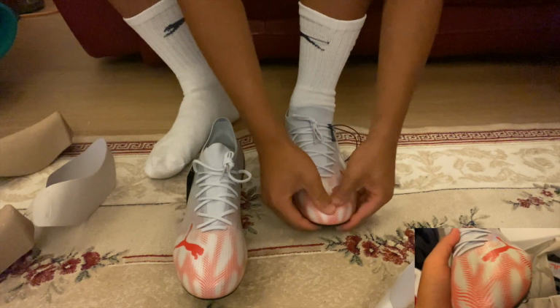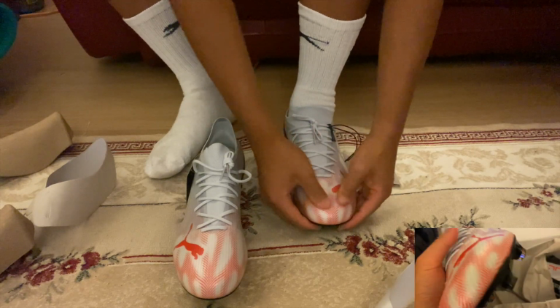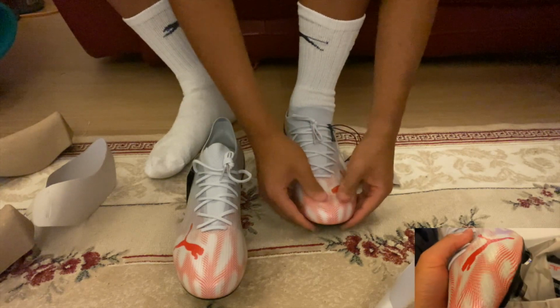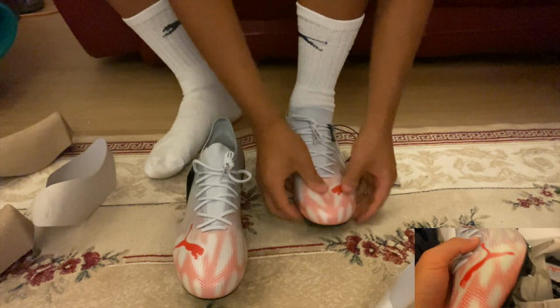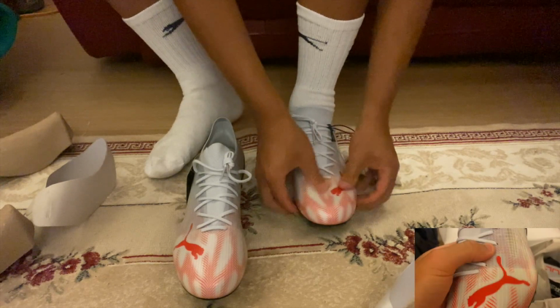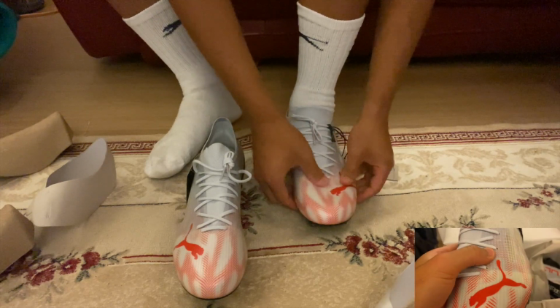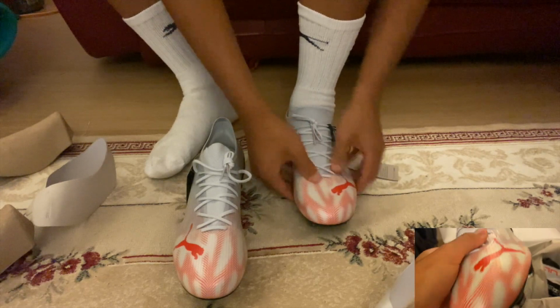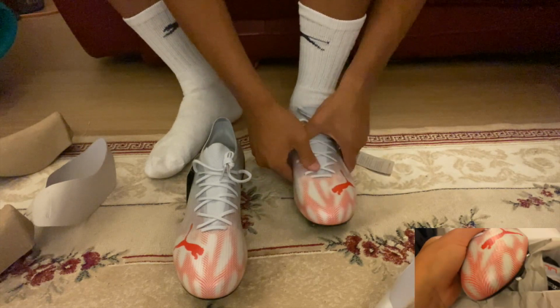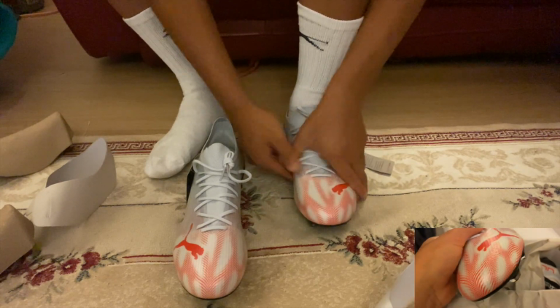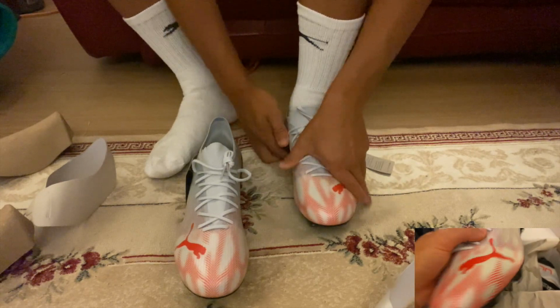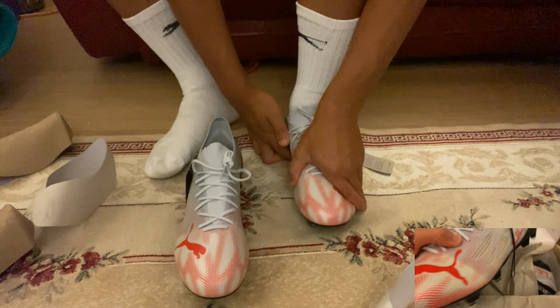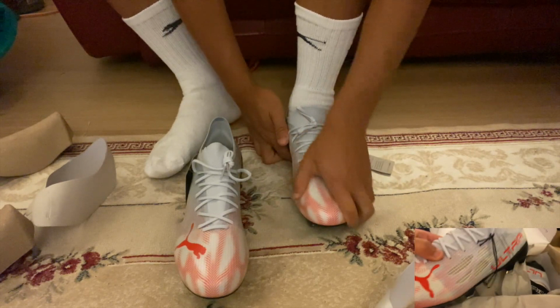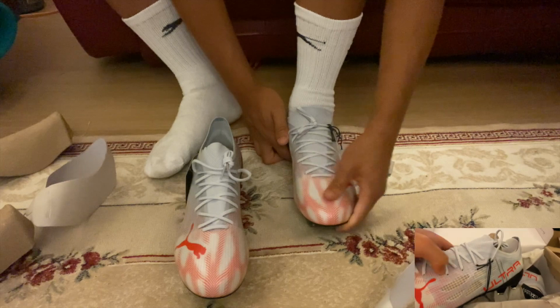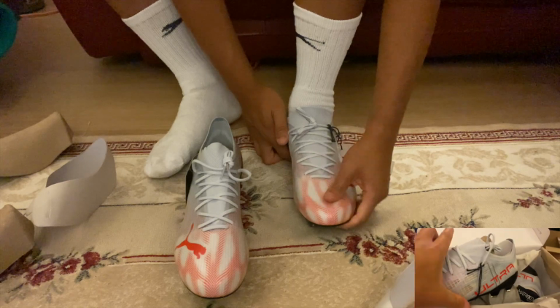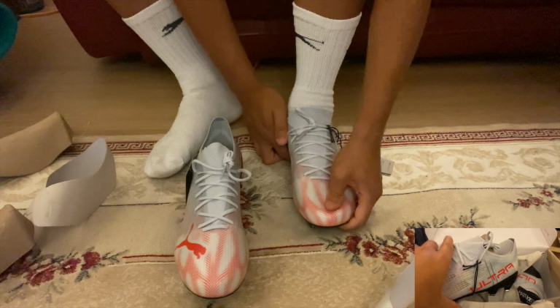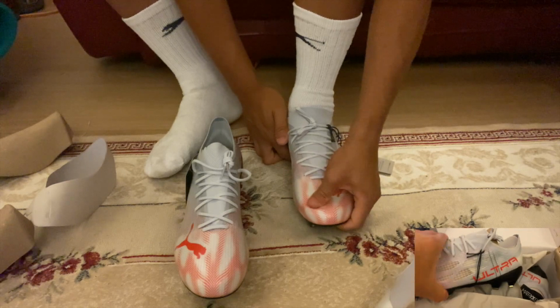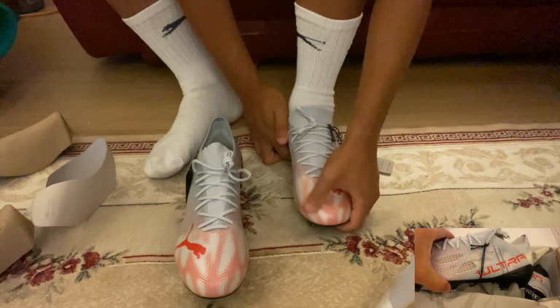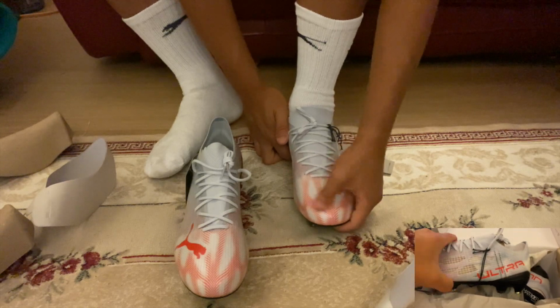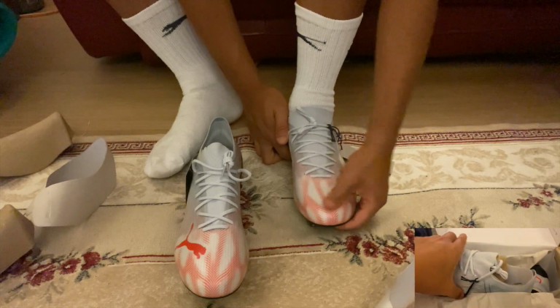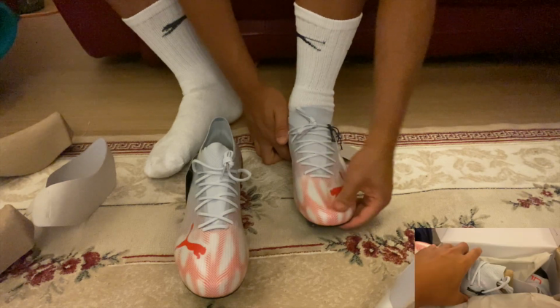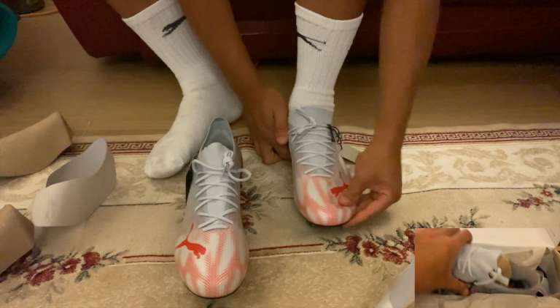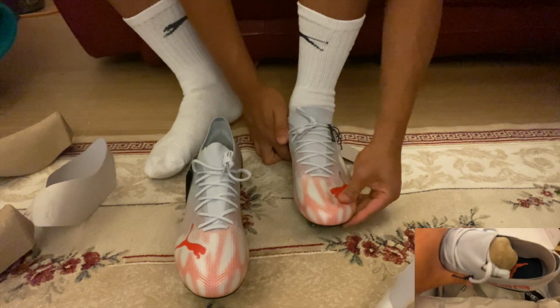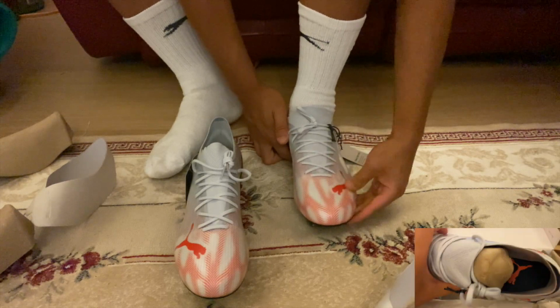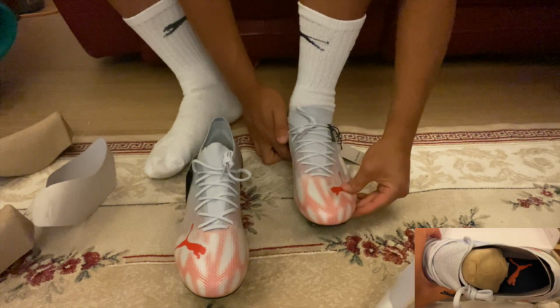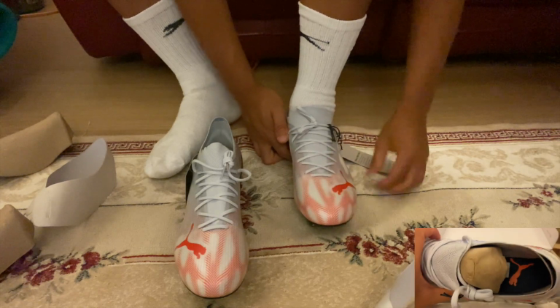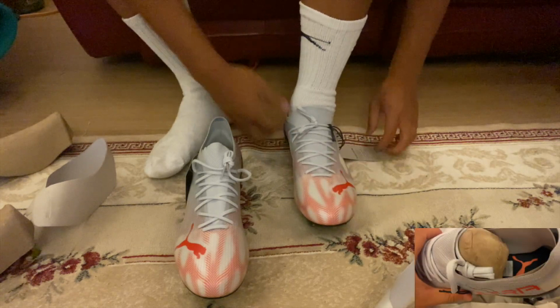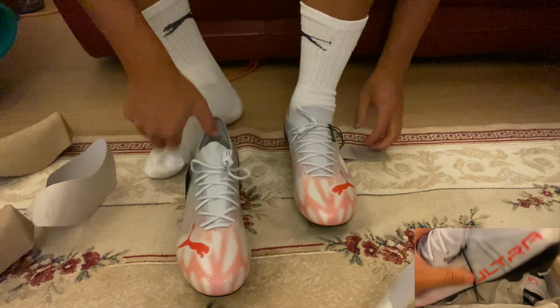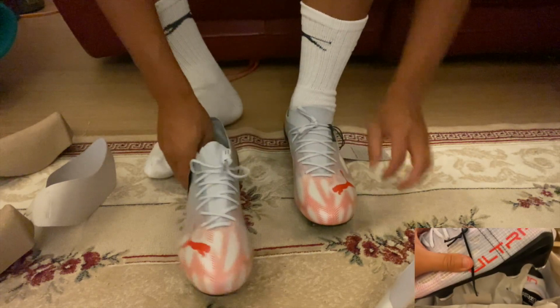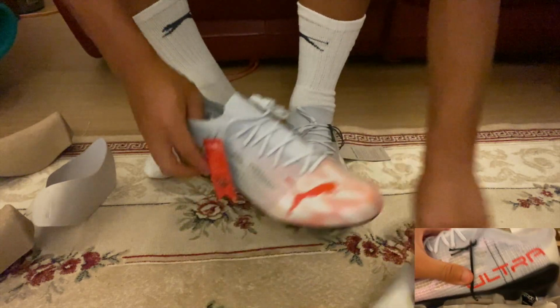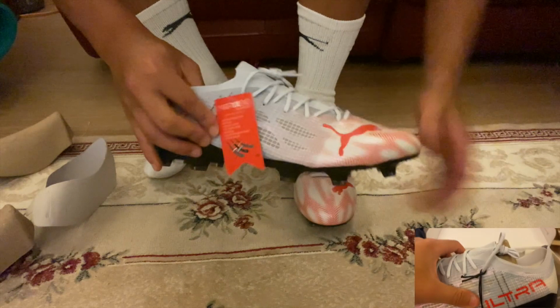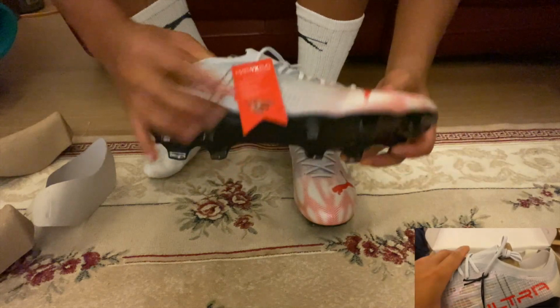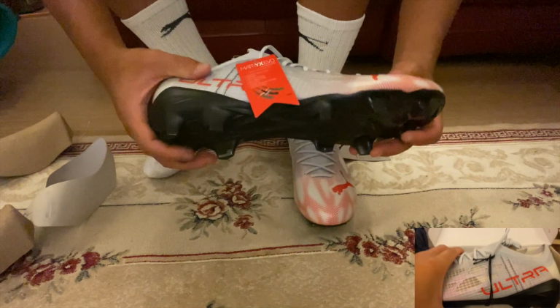I've got a bit more space at the front, so maybe next time I'll go for a 9.5, because I ordered the UK 10s for the Puma Ultra 1.4s.